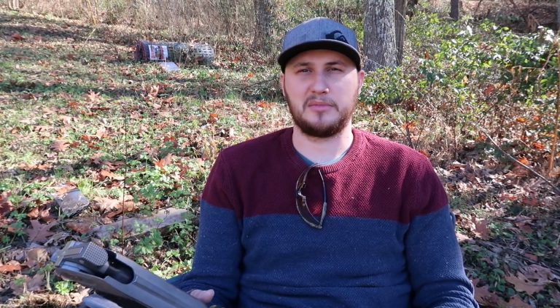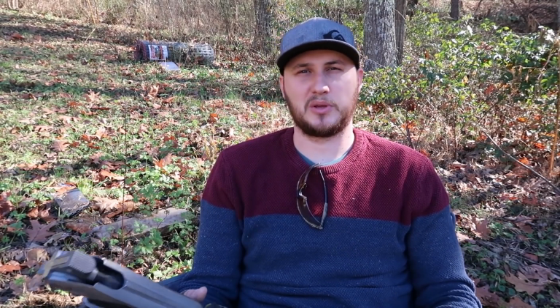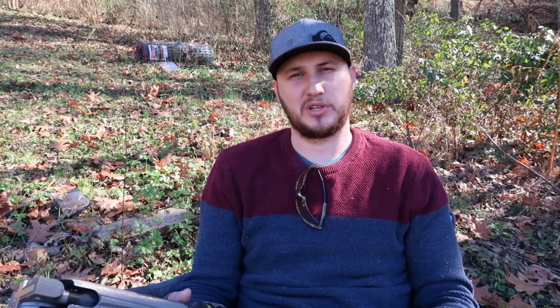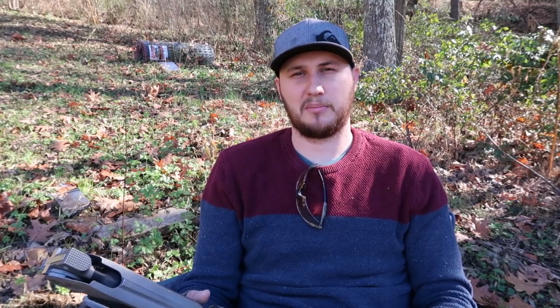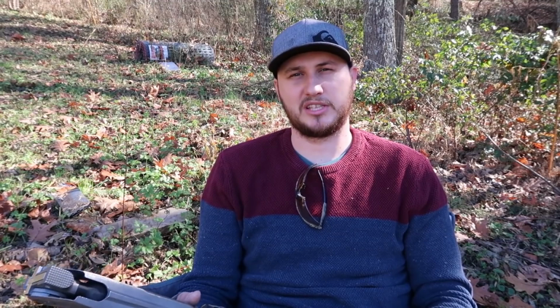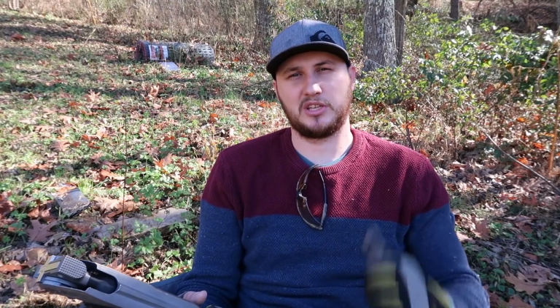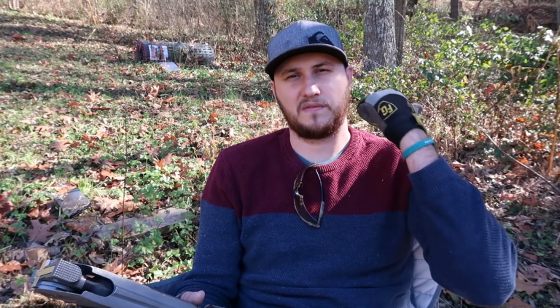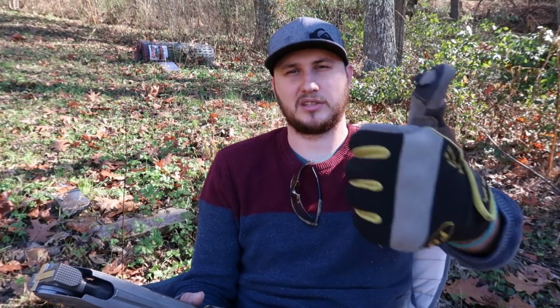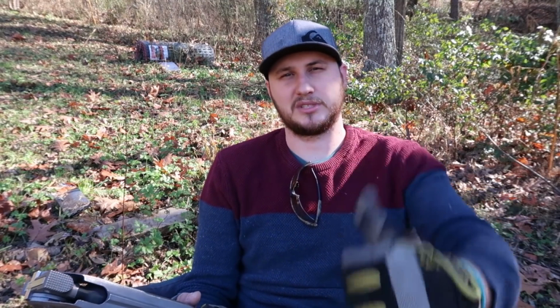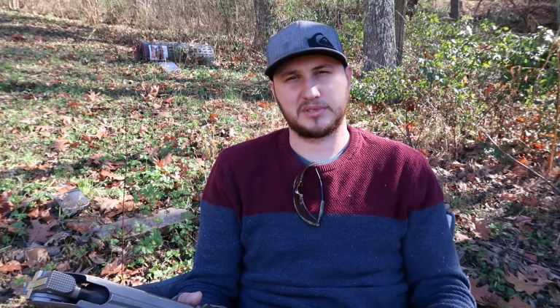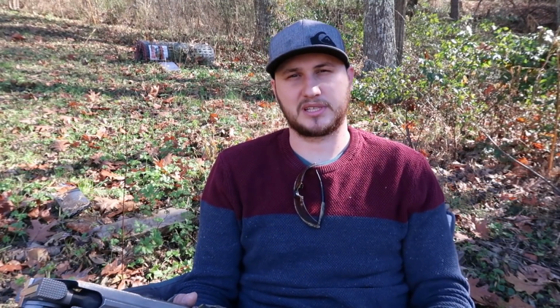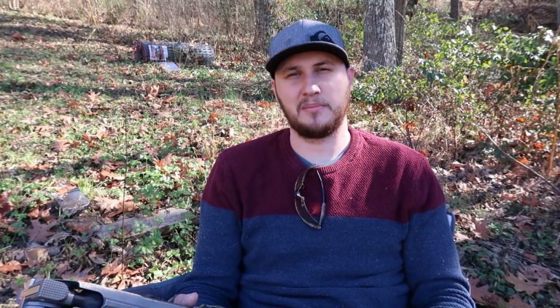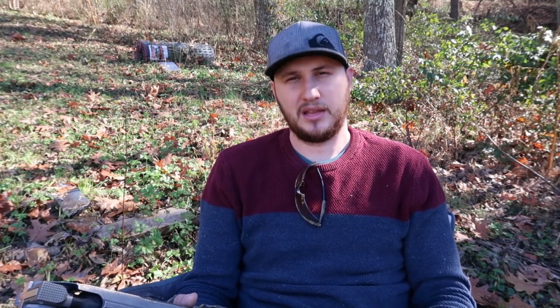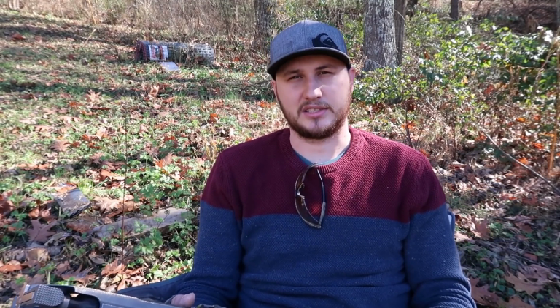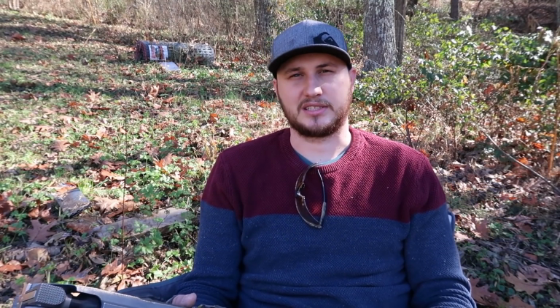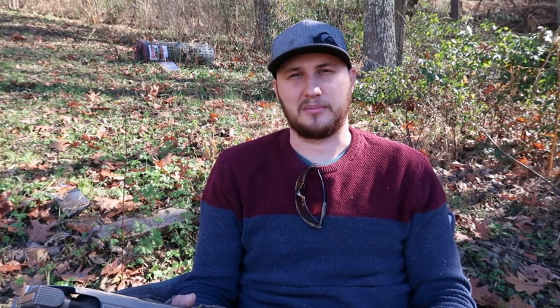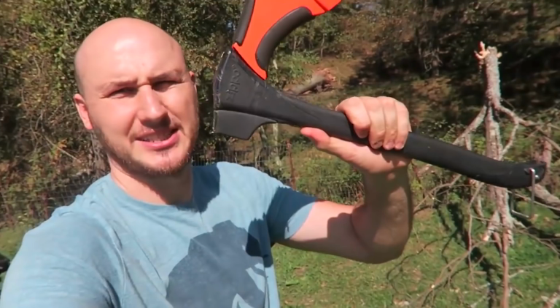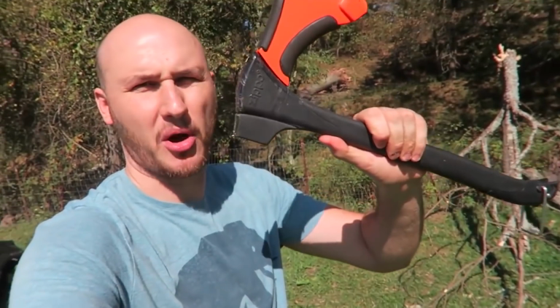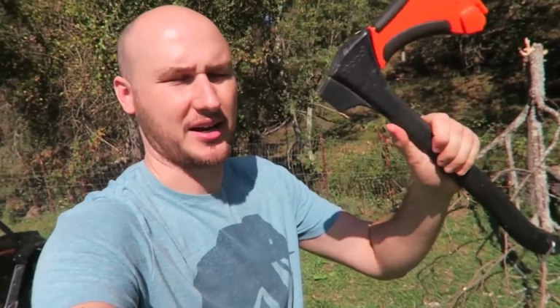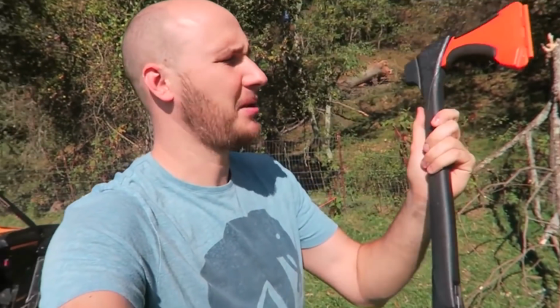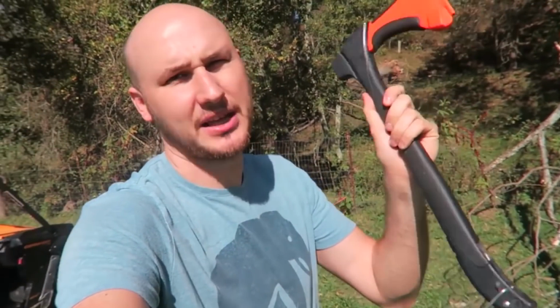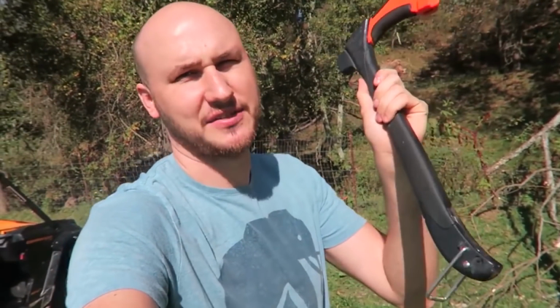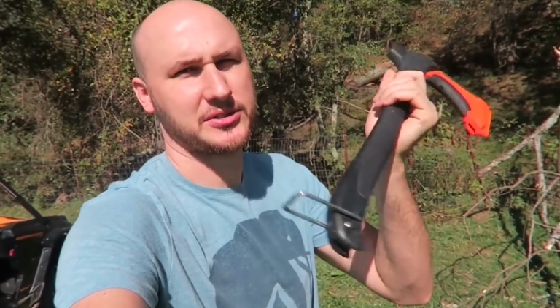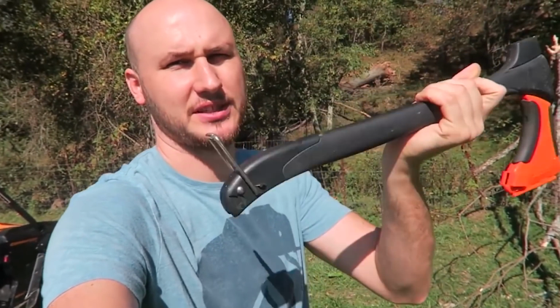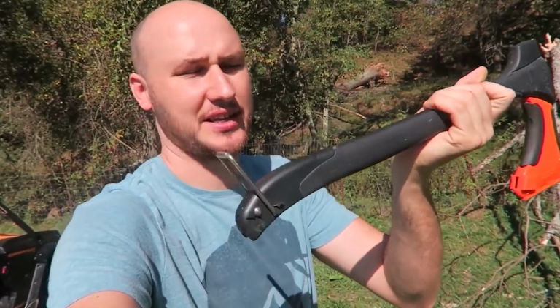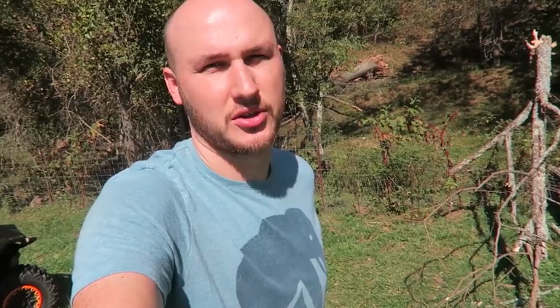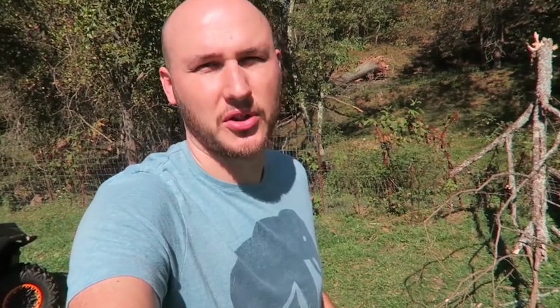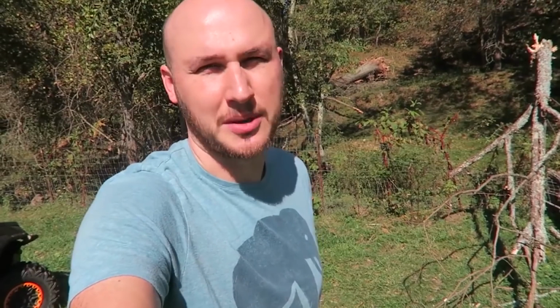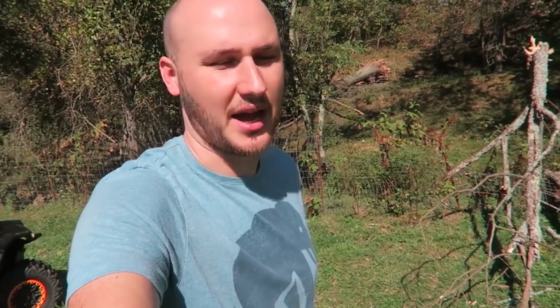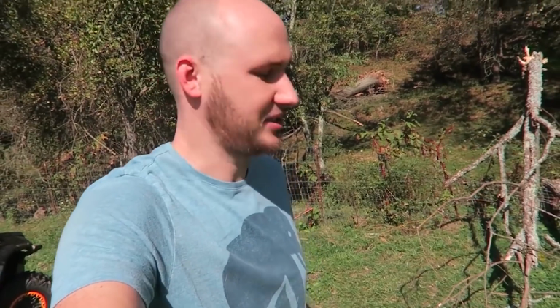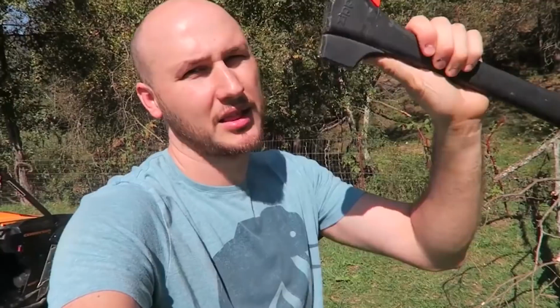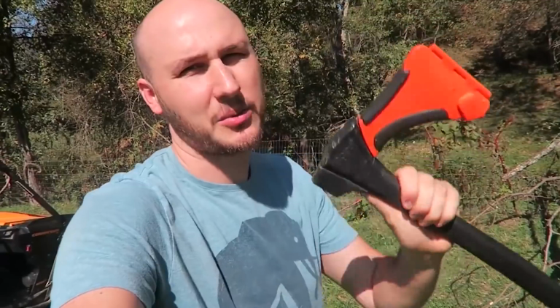Anyway guys, let me know in the comments below what you think about this video, don't forget to thumbs up and subscribe, and I'll see you next time. Zippo axe — I bet you've never even heard of this thing. You all know Zippo lighters — let's see what it's all about.